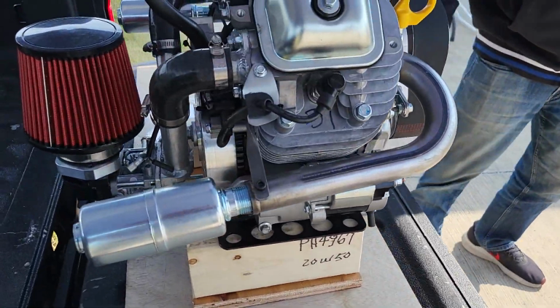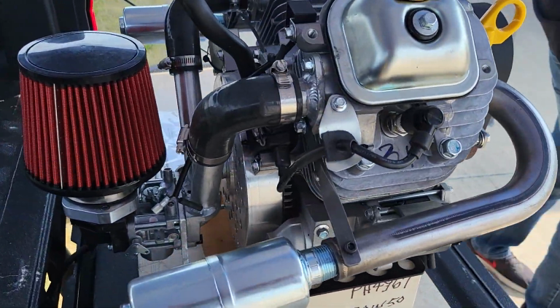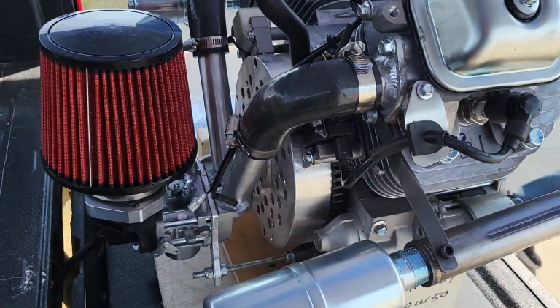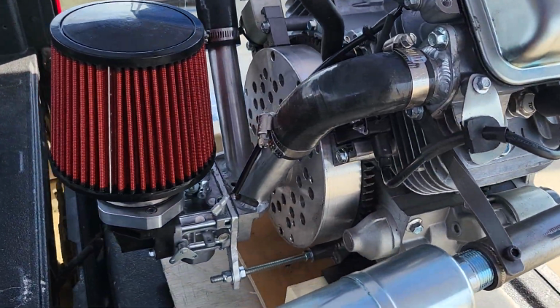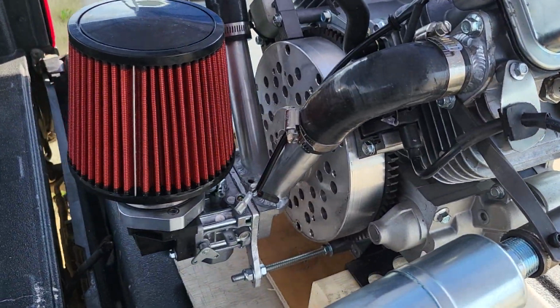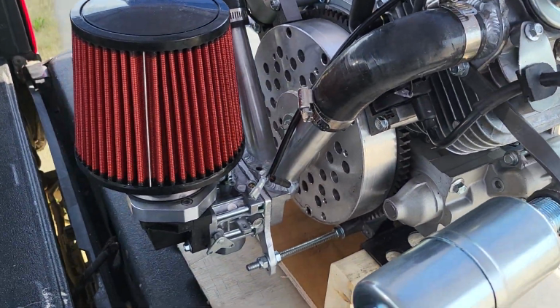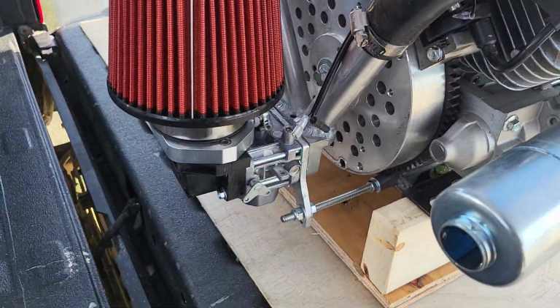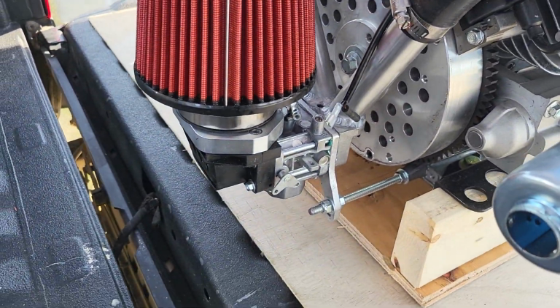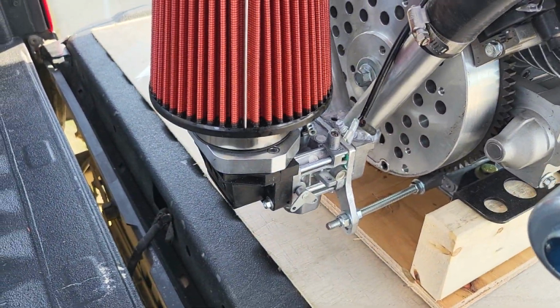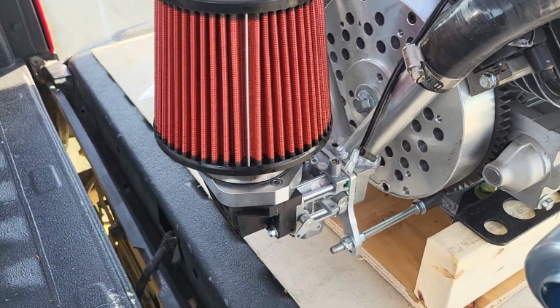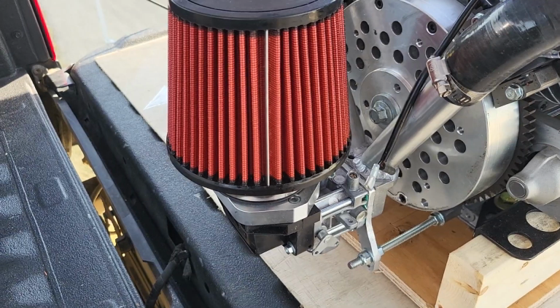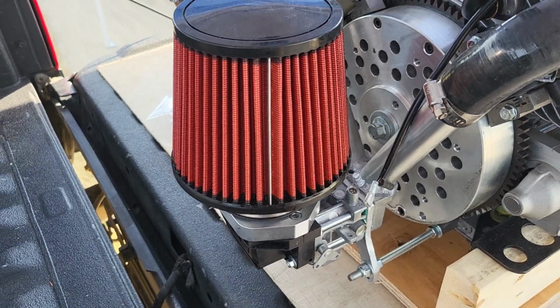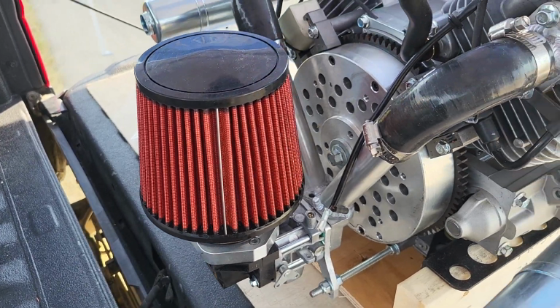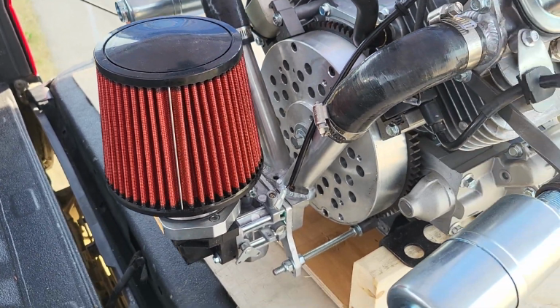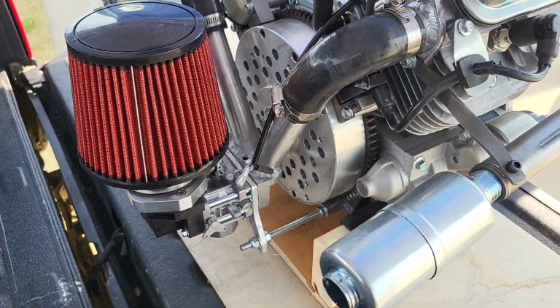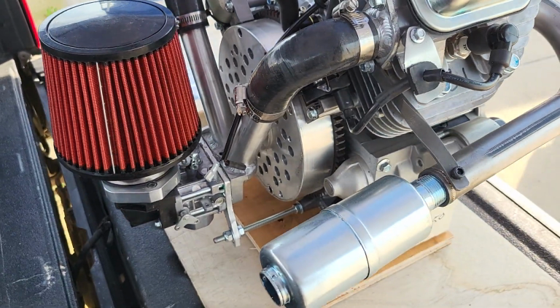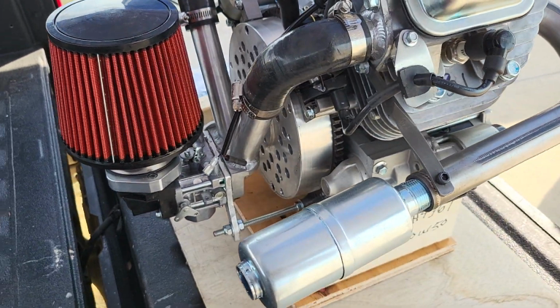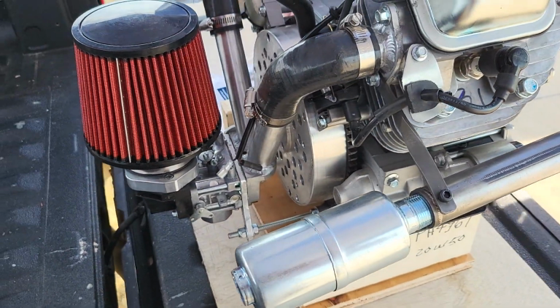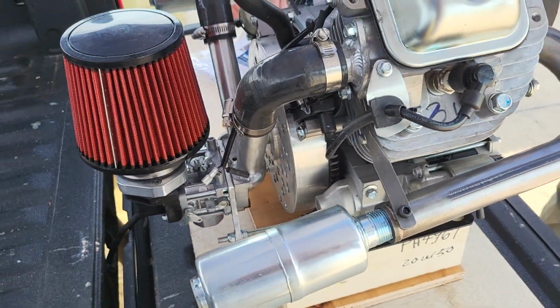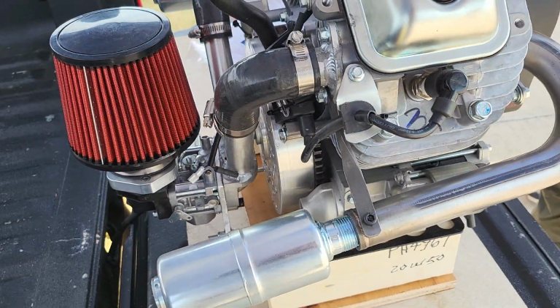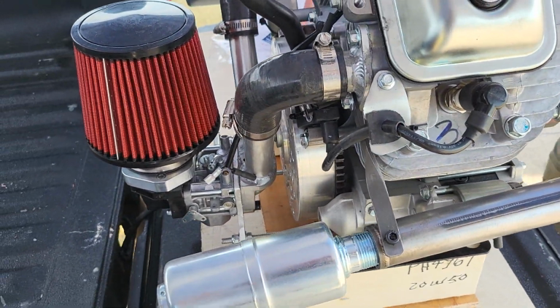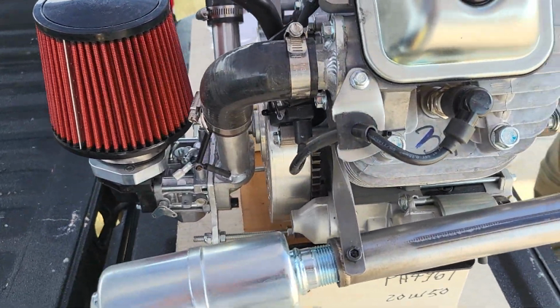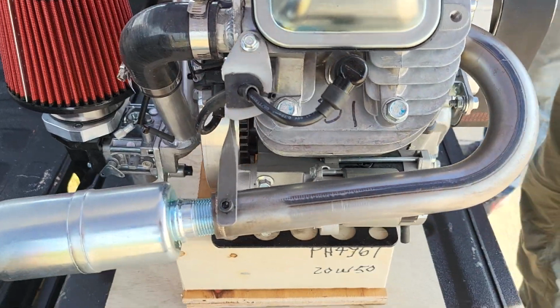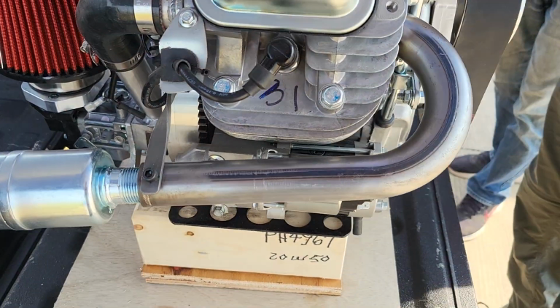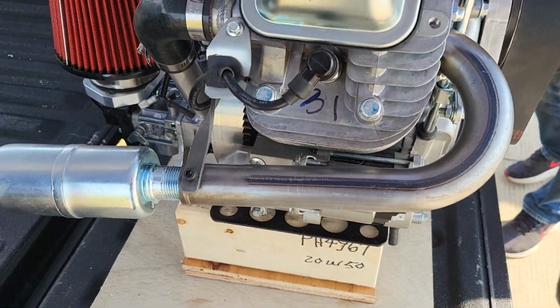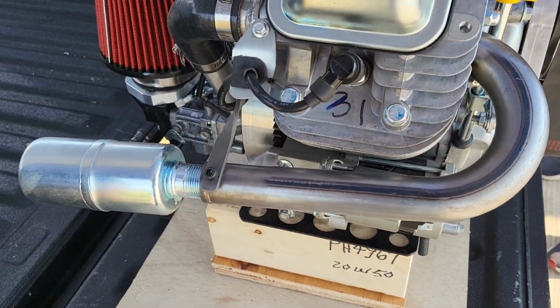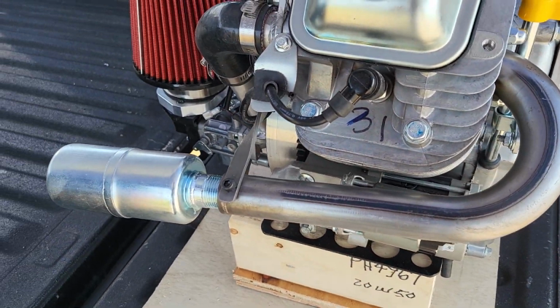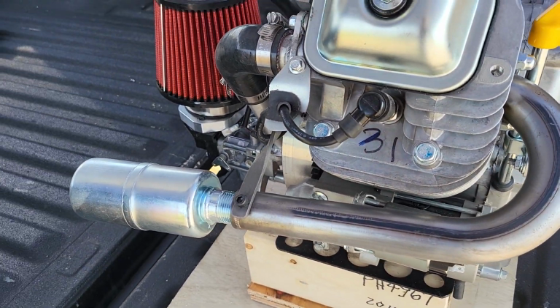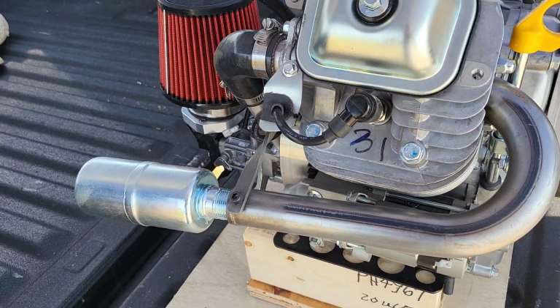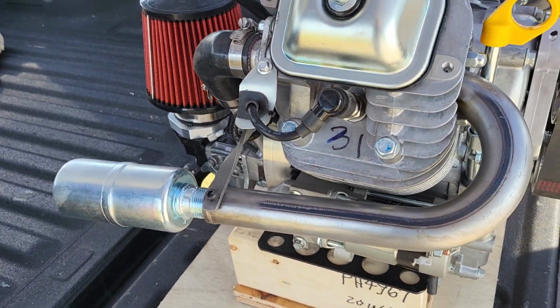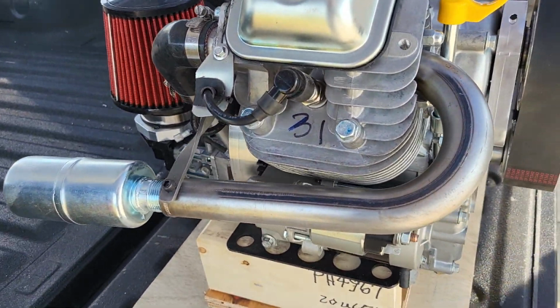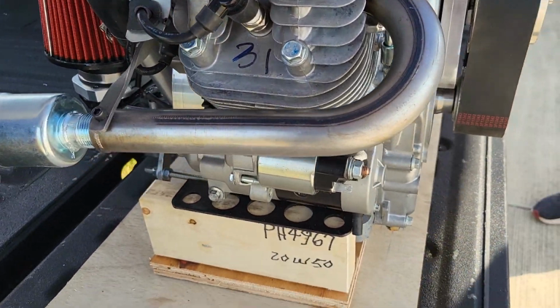How much horsepower does this thing have? I think it's the brown one — I'm not sure. 37 to 42 estimated, performance based. Not dyno.